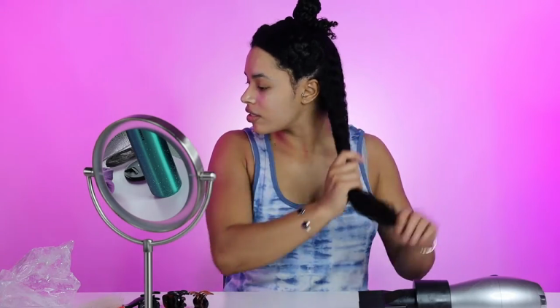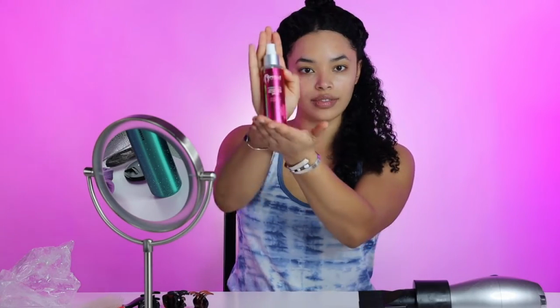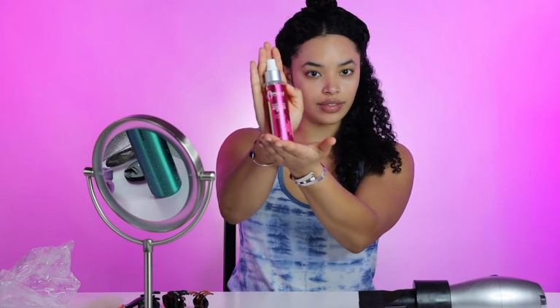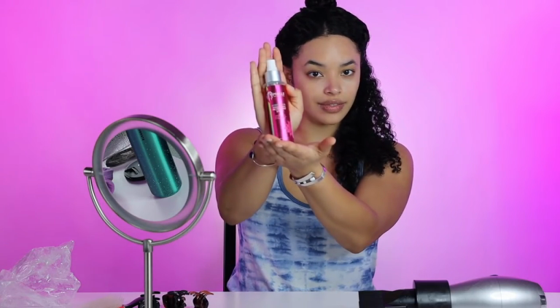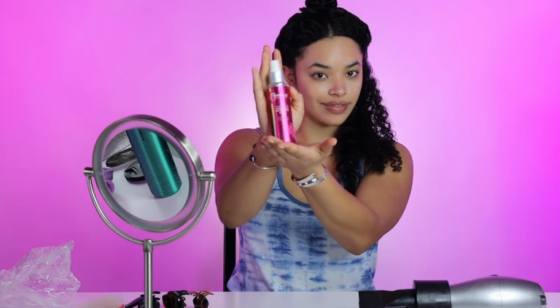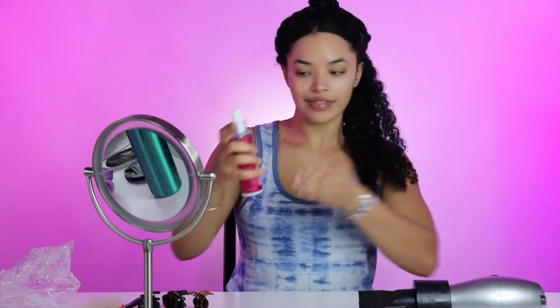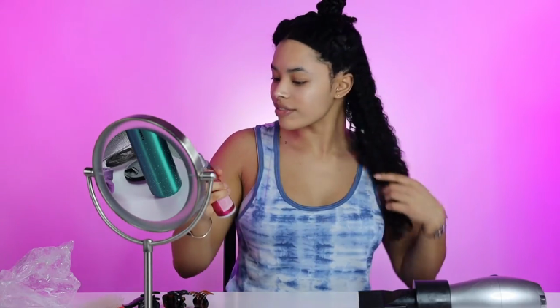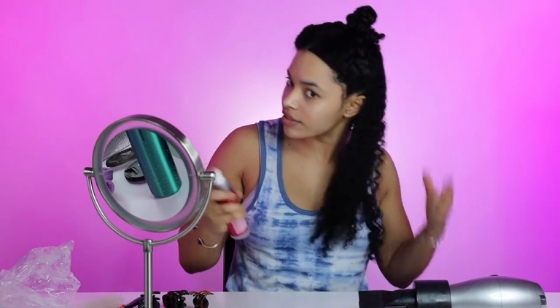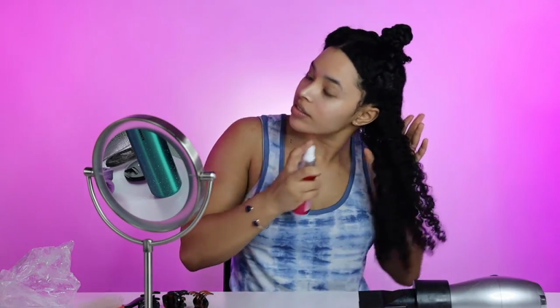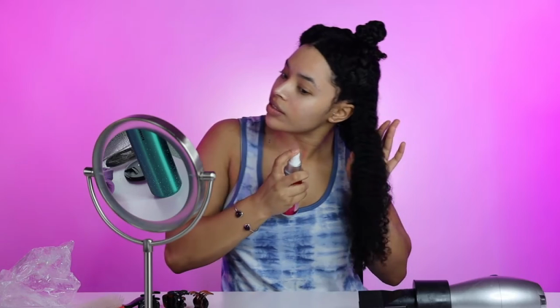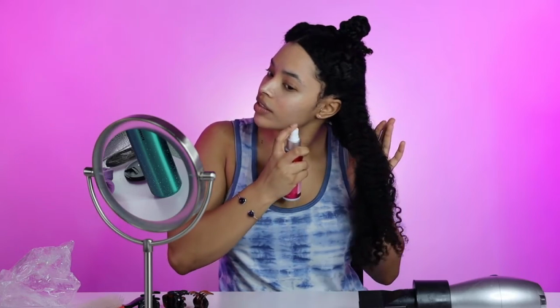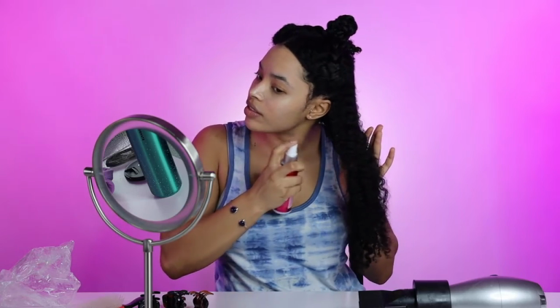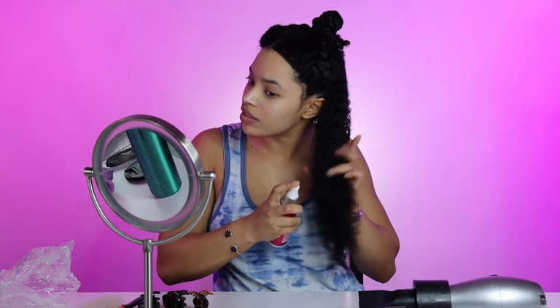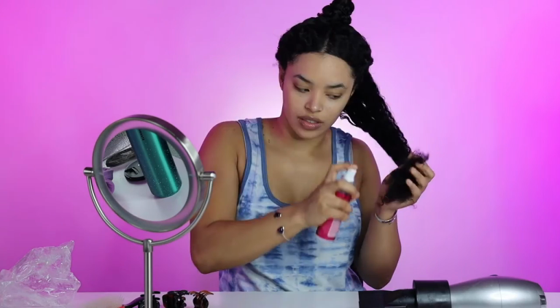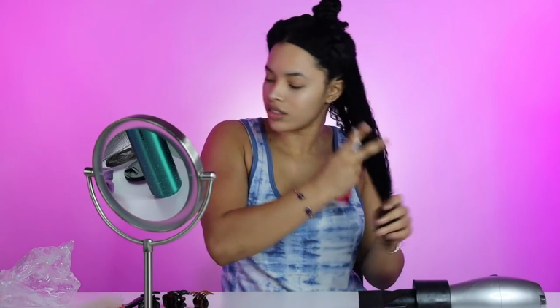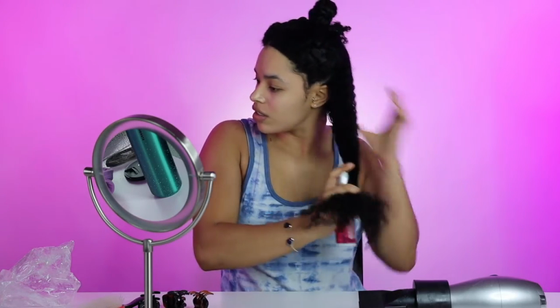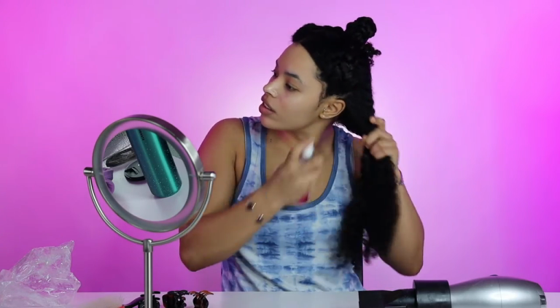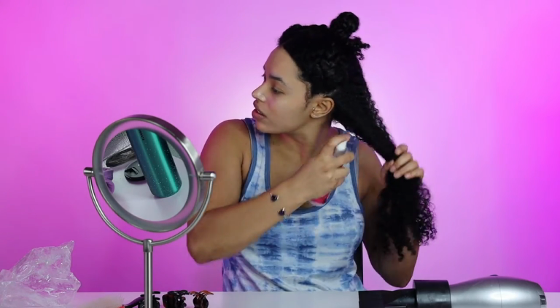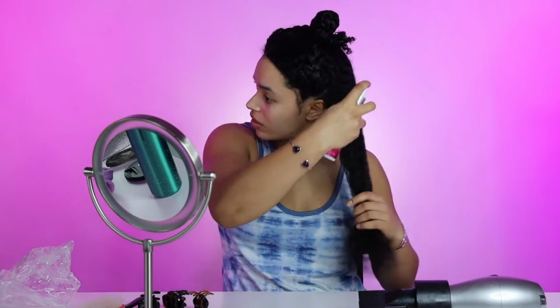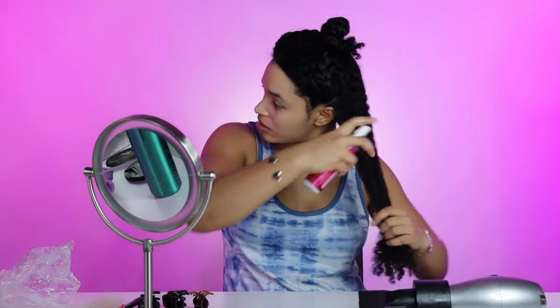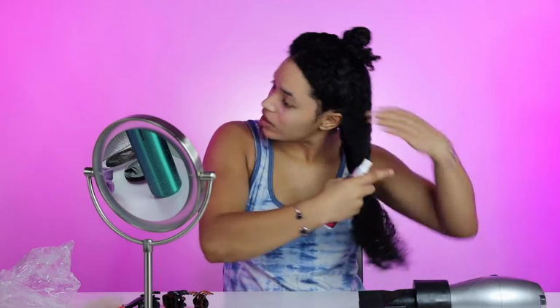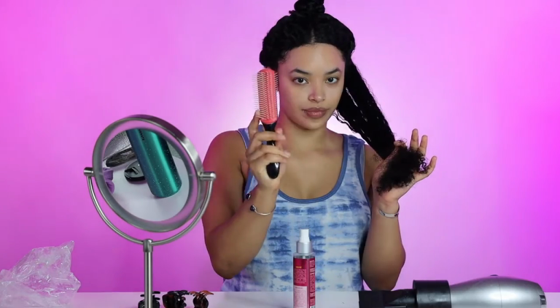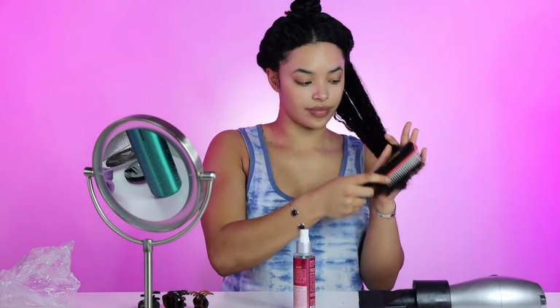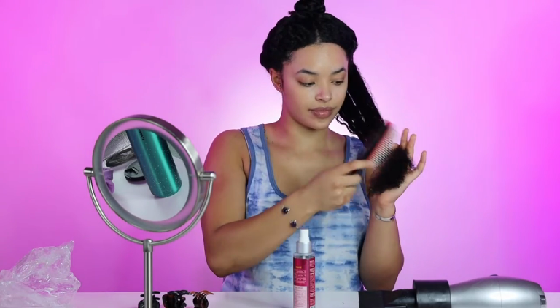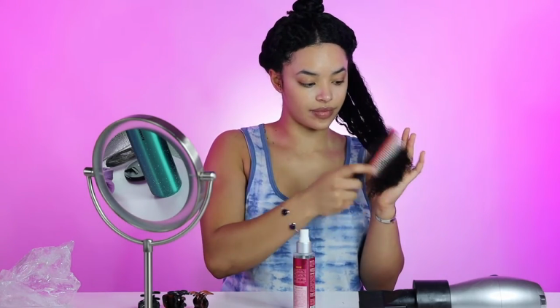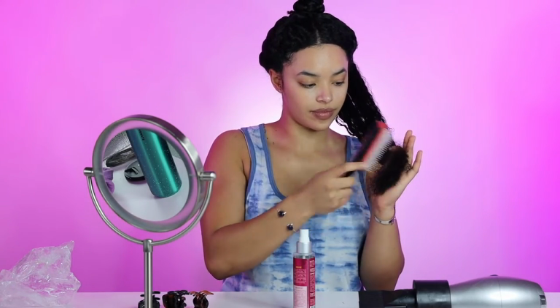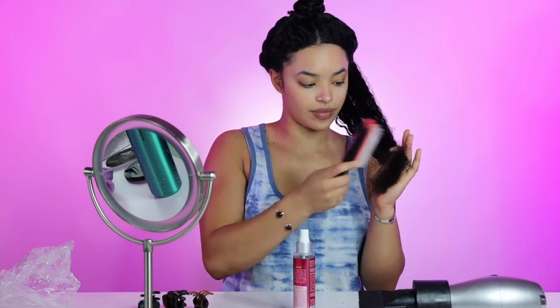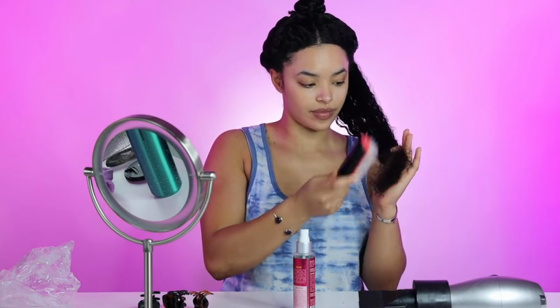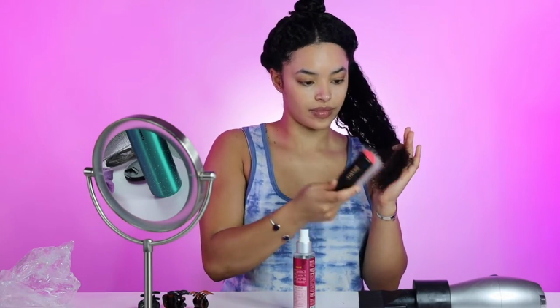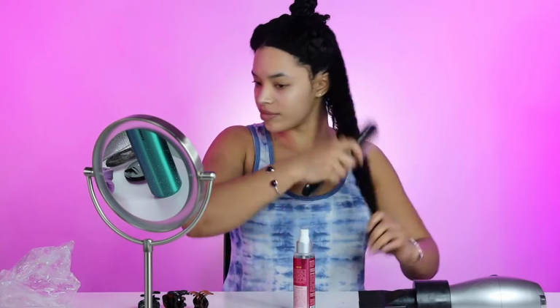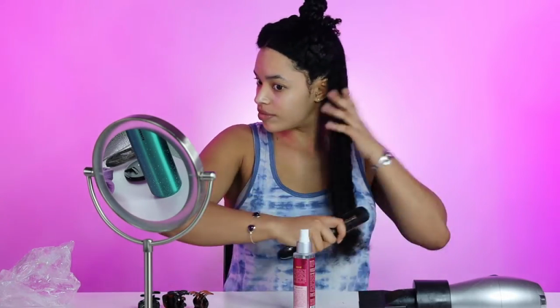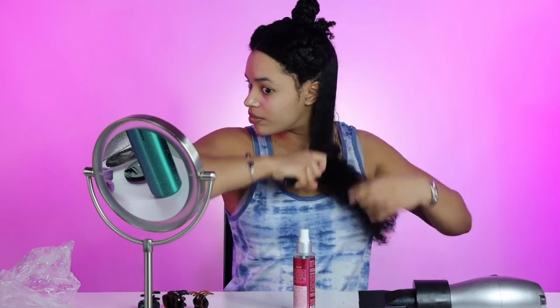My hair is divided into four different sections and it's all braided up to make sure that it doesn't tangle. I will be using the Meal Organic Thermal Protection Spray. I love this product because it's super lightweight and I can always trust that it will keep all of my curls intact and protected from heat. I'm also brushing through the product so that it's evenly distributed.